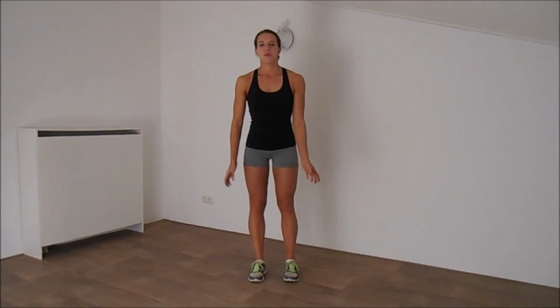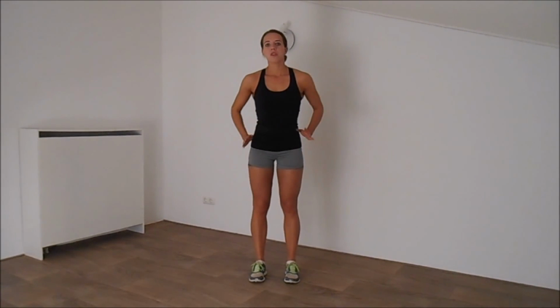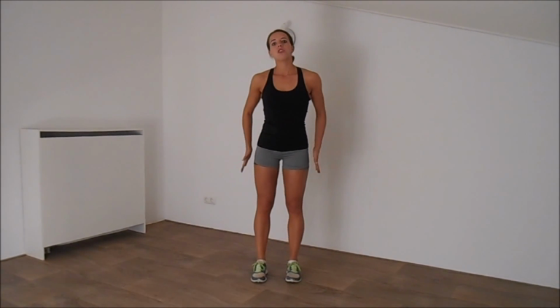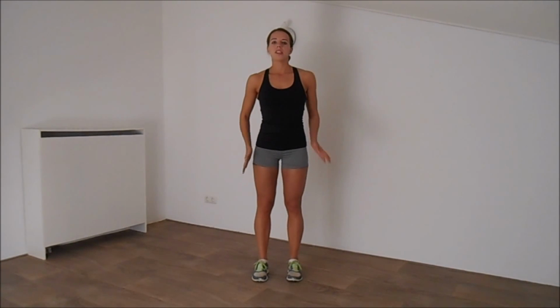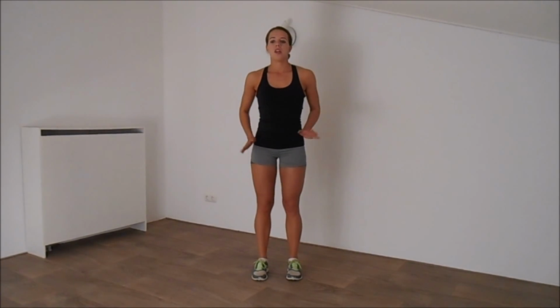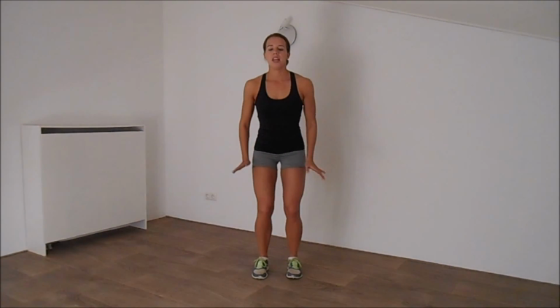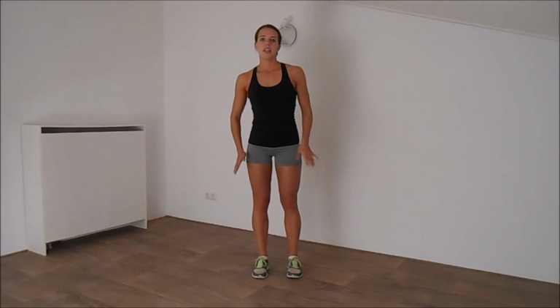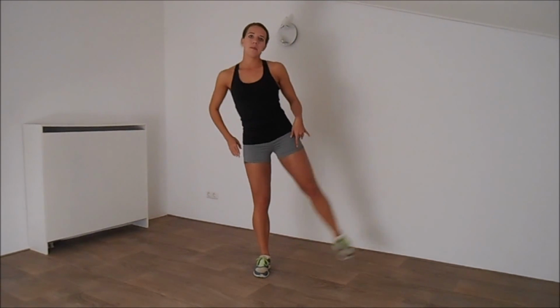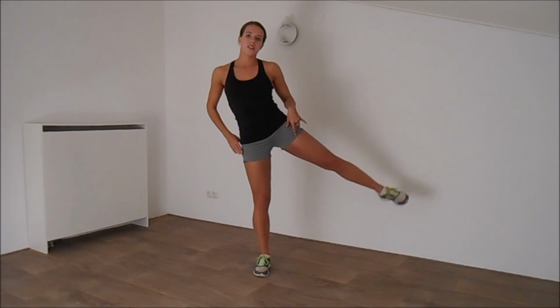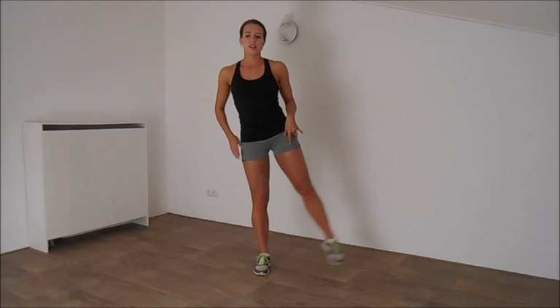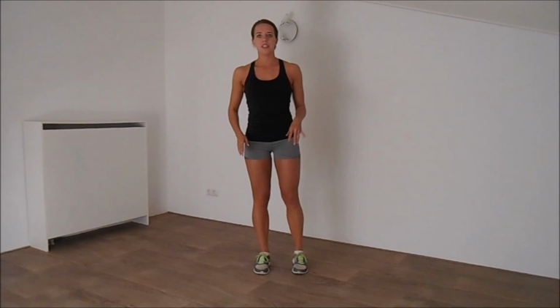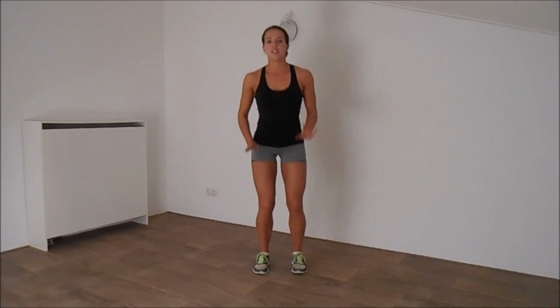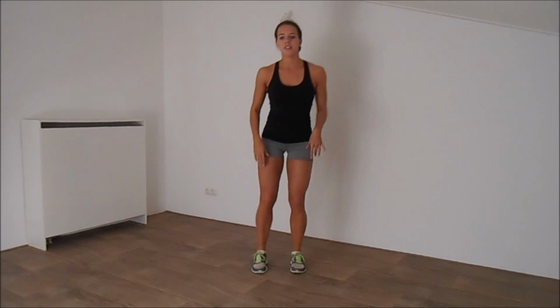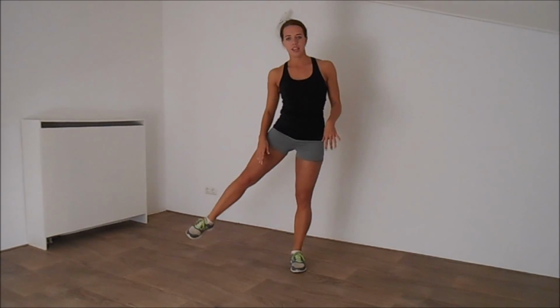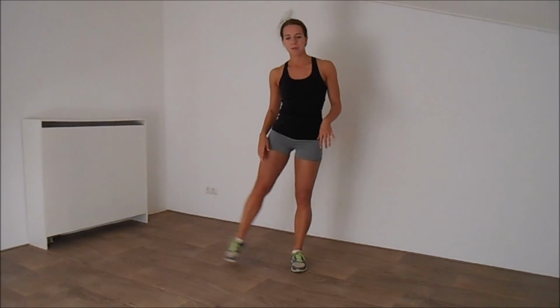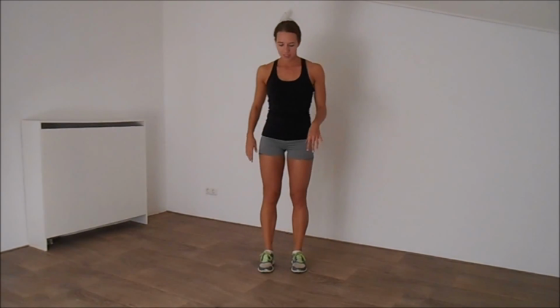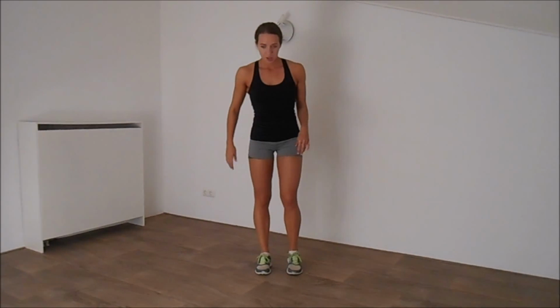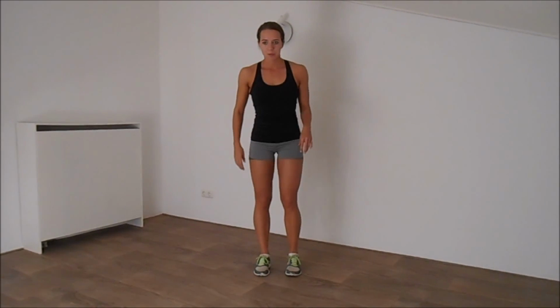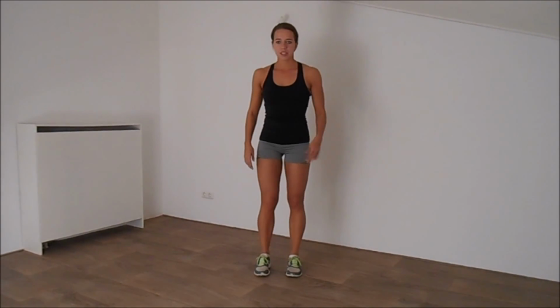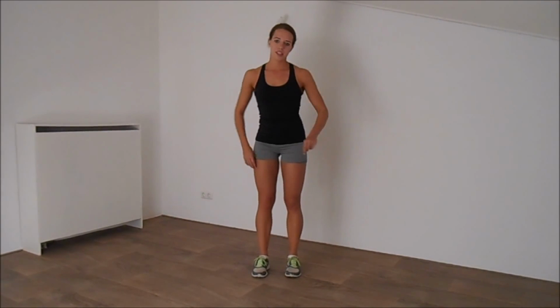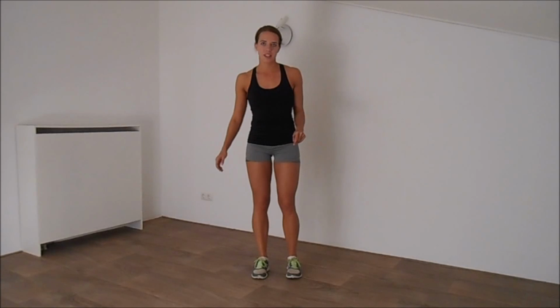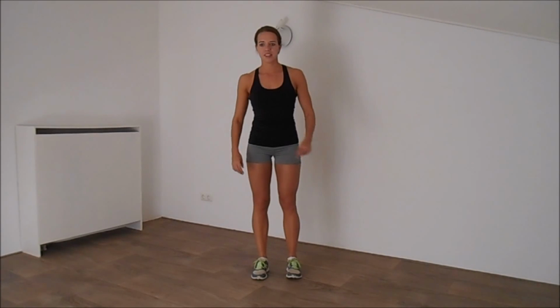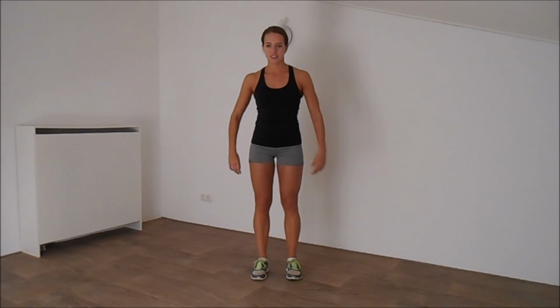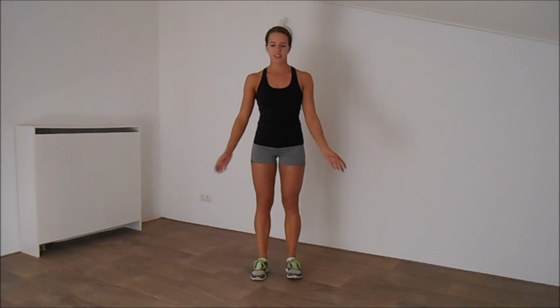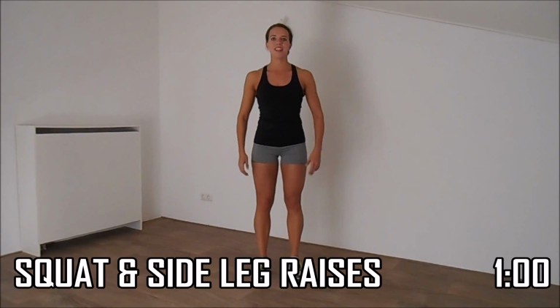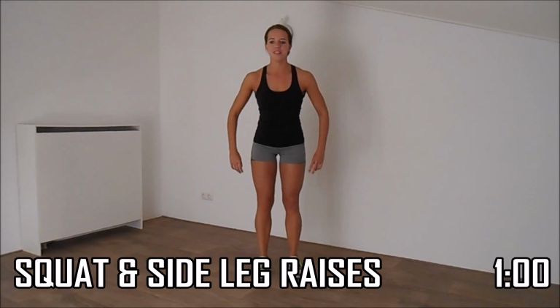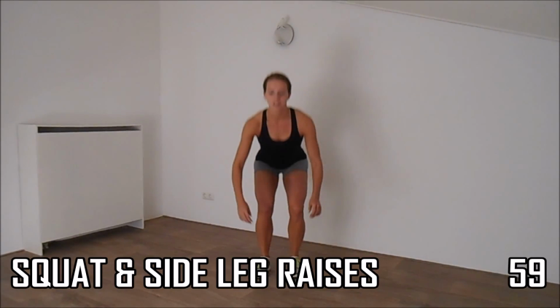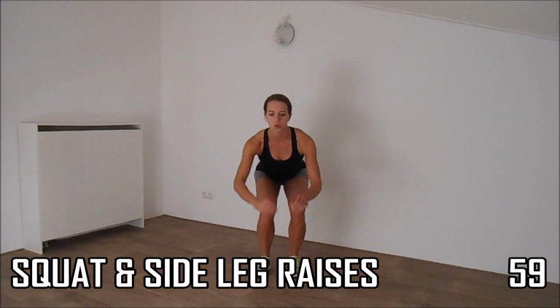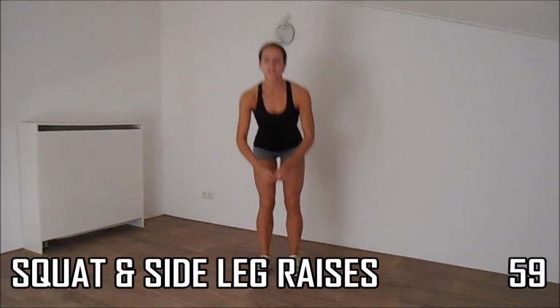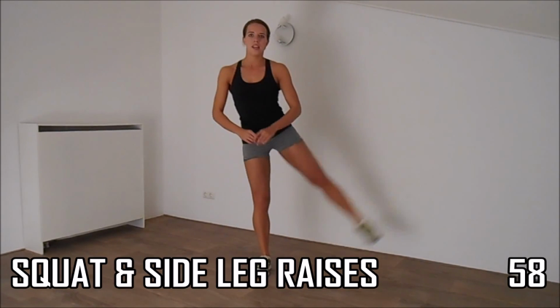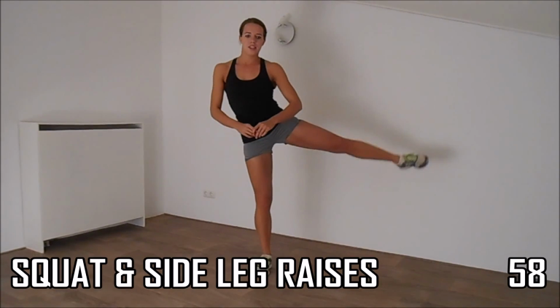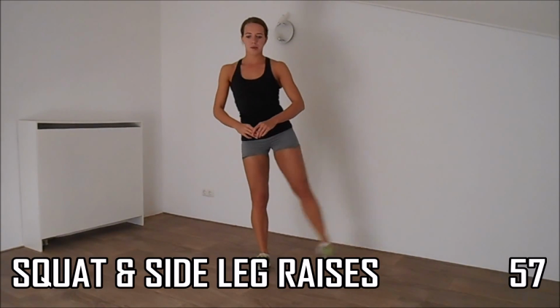Start with a small squat, down and up. Side leg raise, down and up. One minute, then the next exercise. Right now, squat and up.